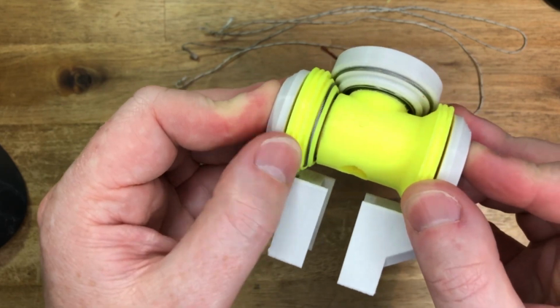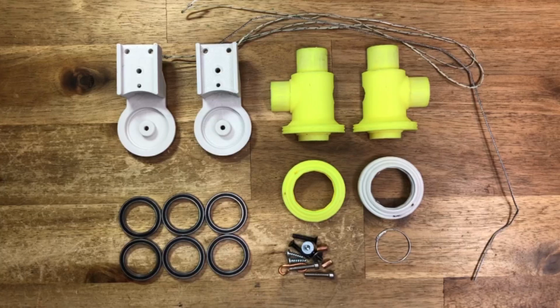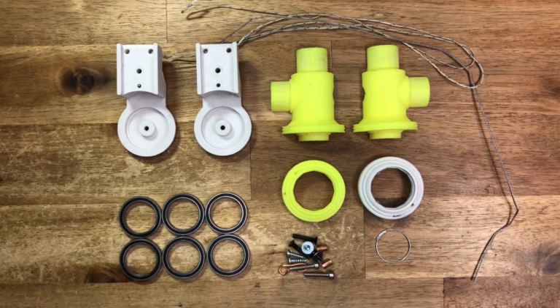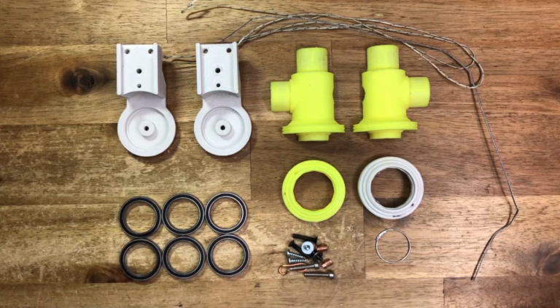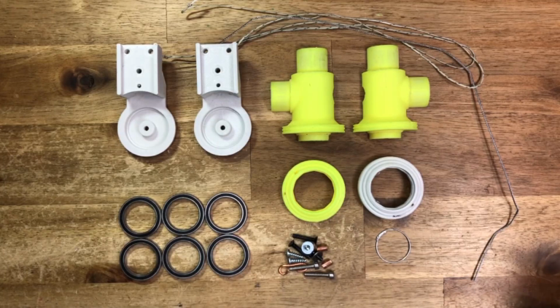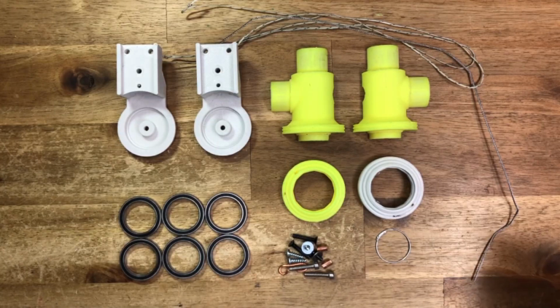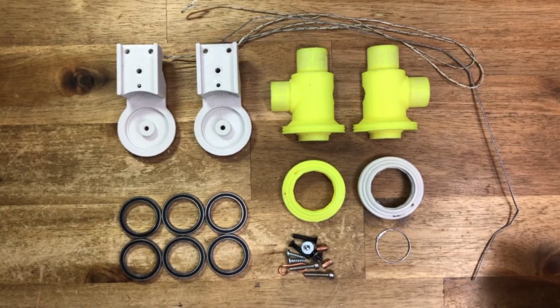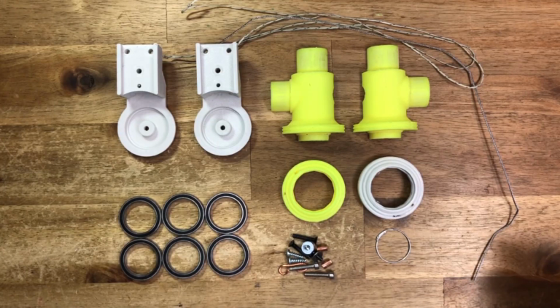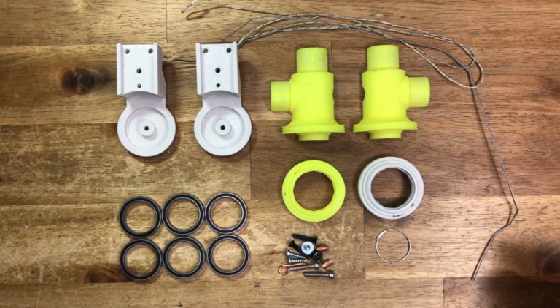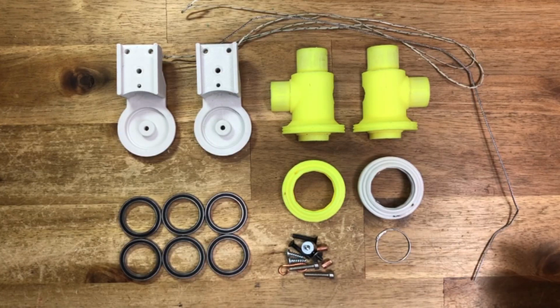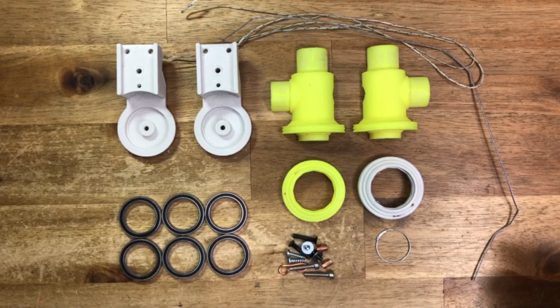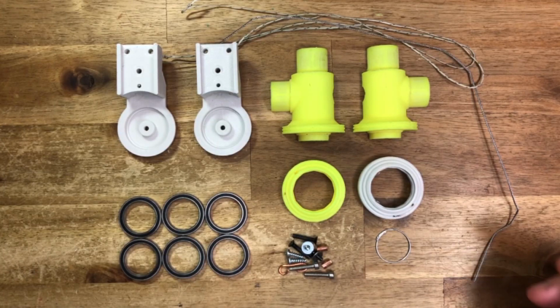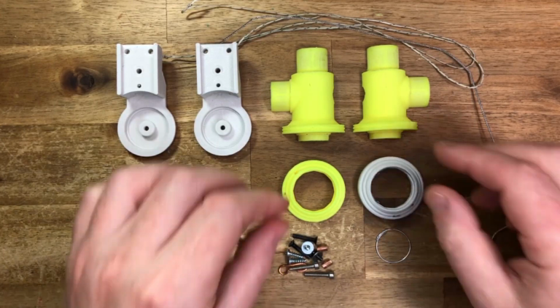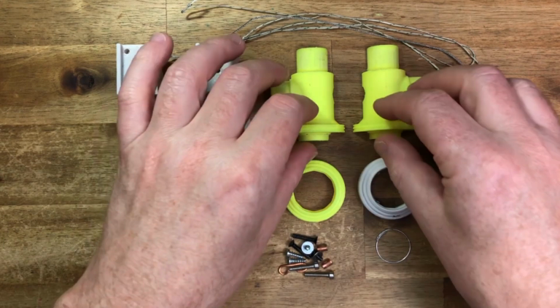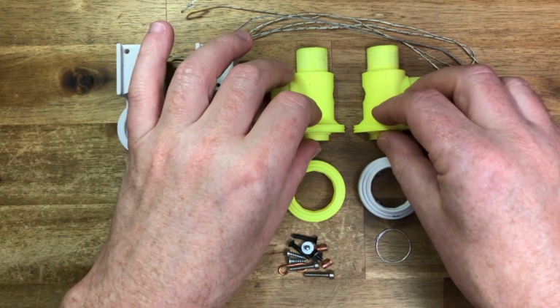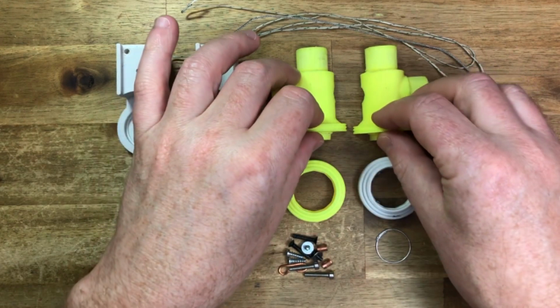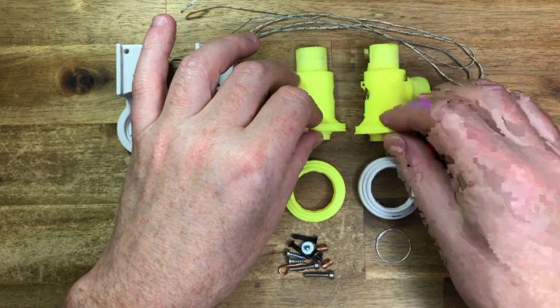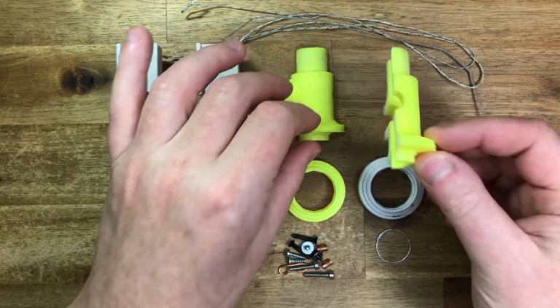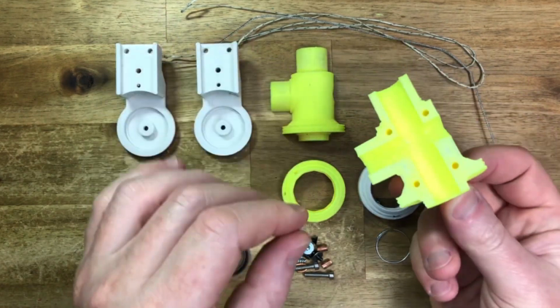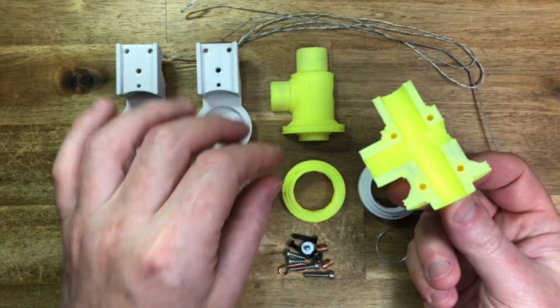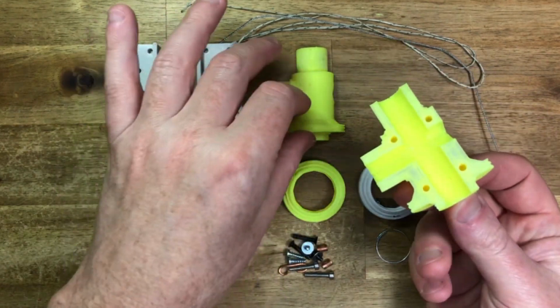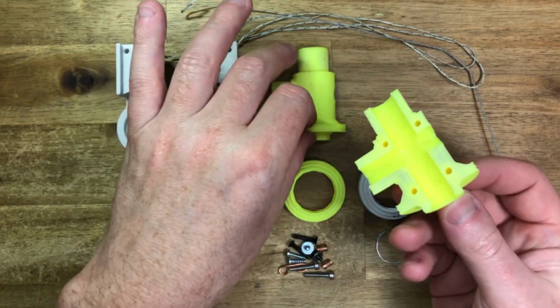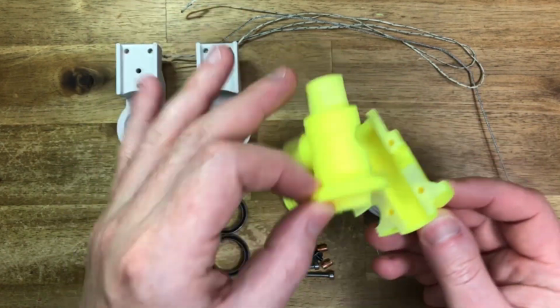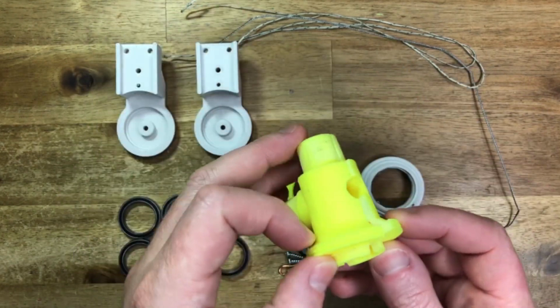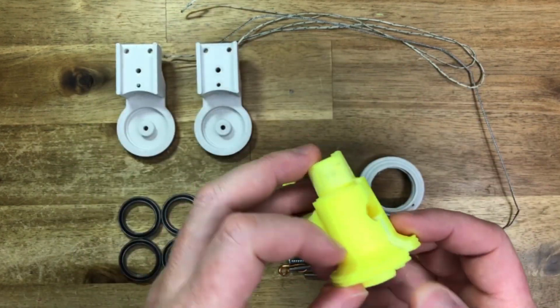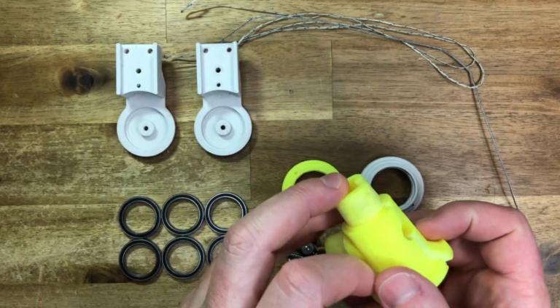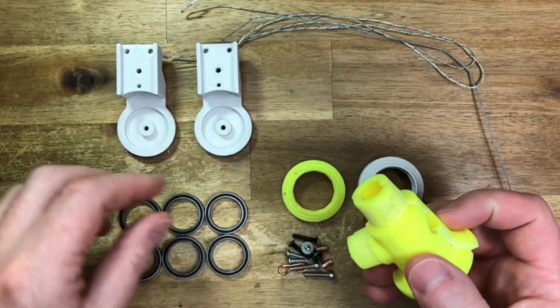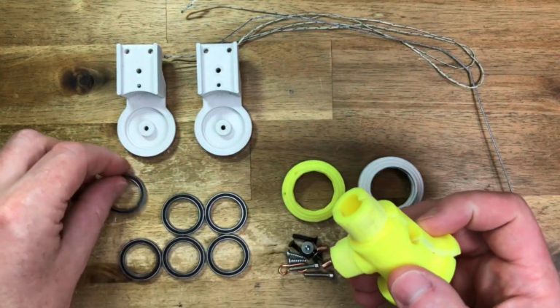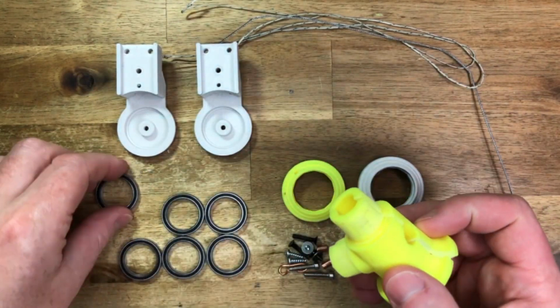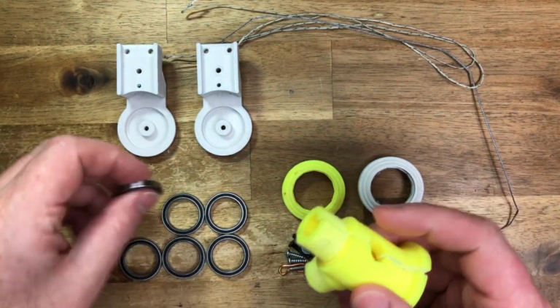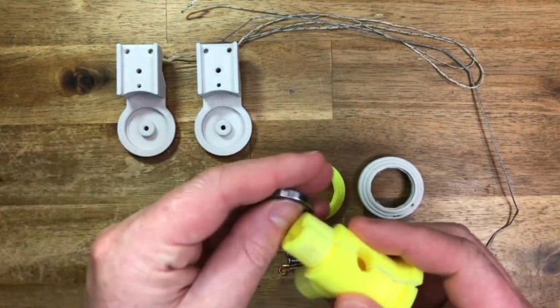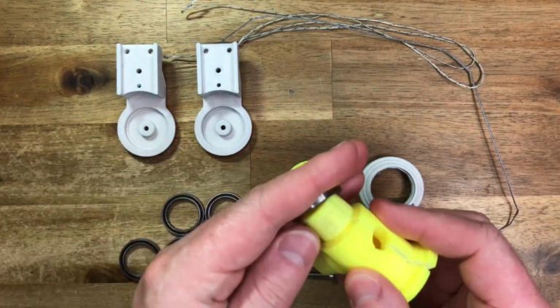The assembly is easy. It uses 6 3D printed parts, 6 bearings, and some cables. The cable routing is a bit tricky.